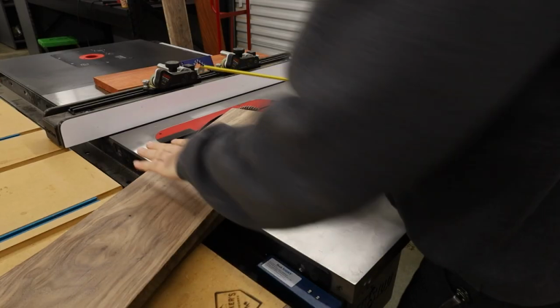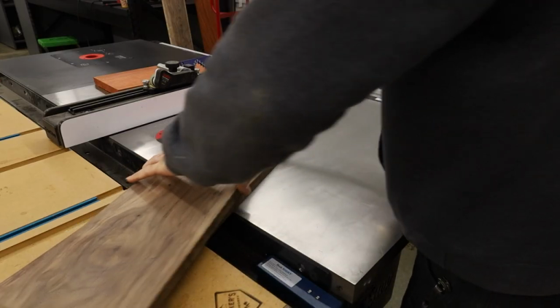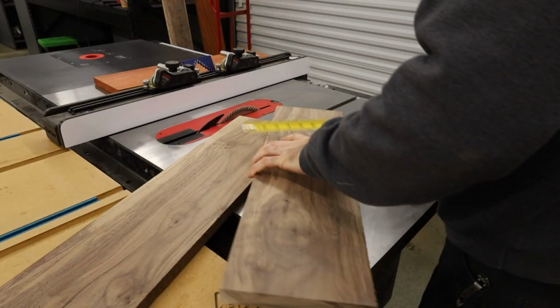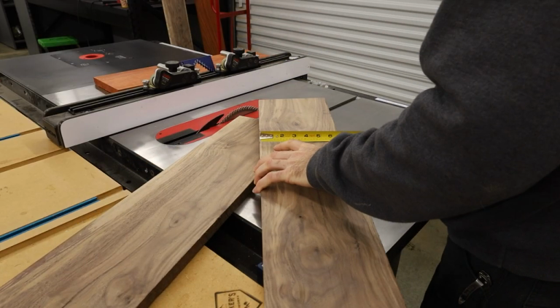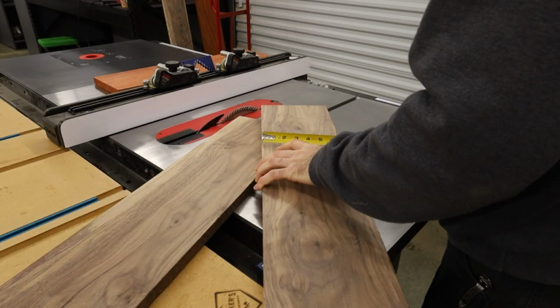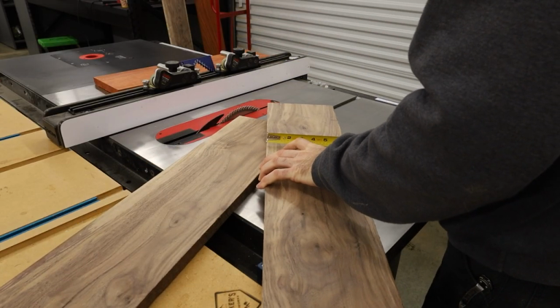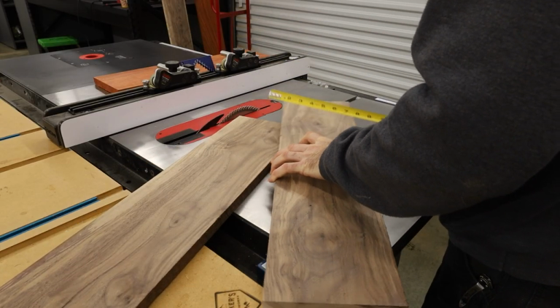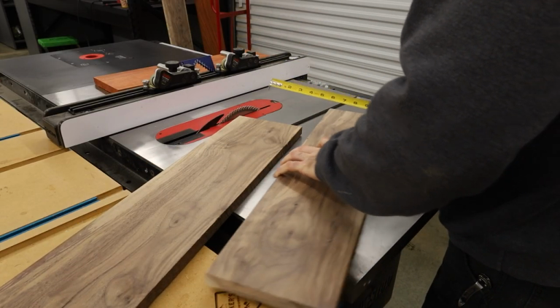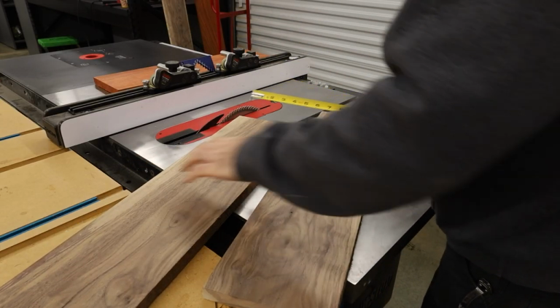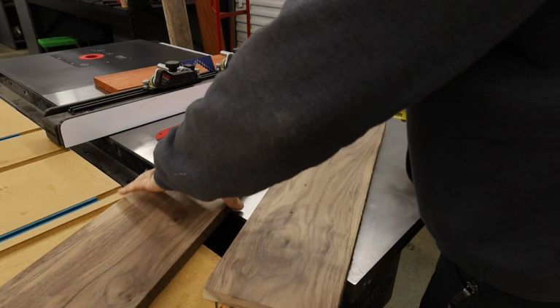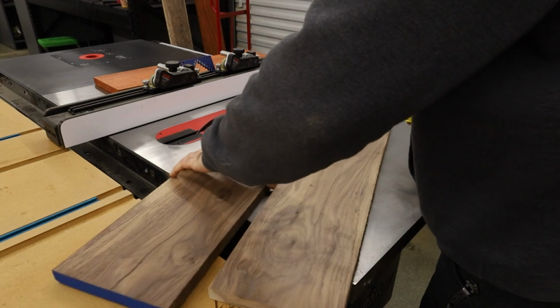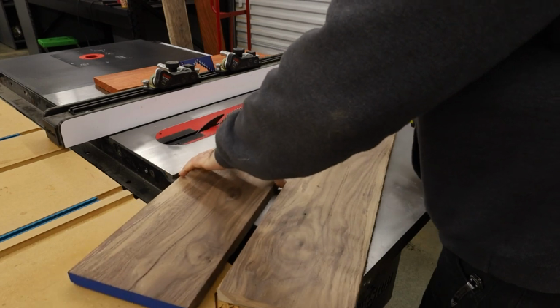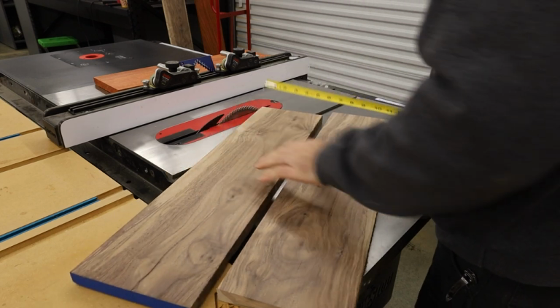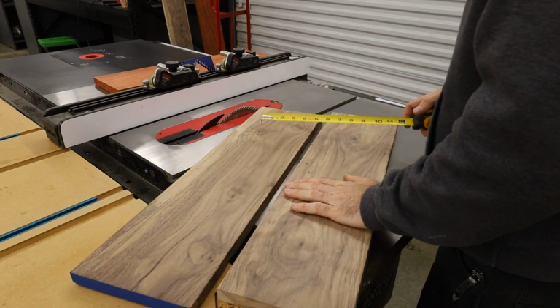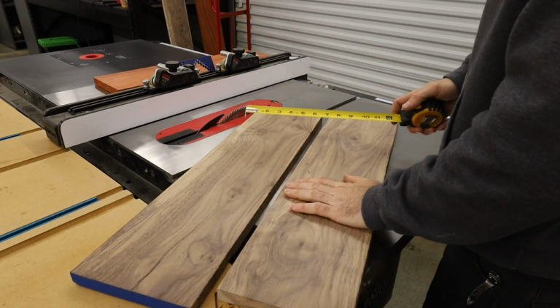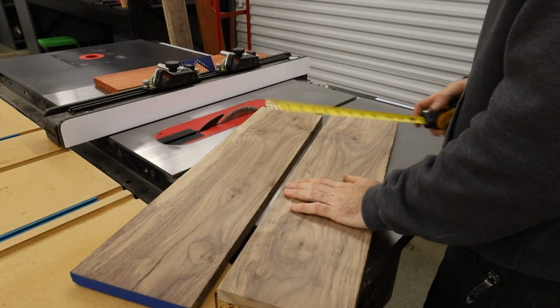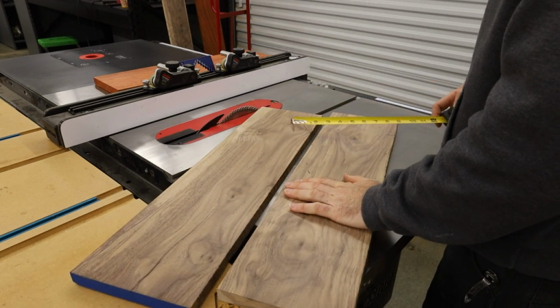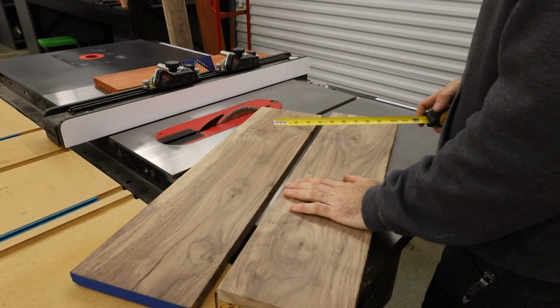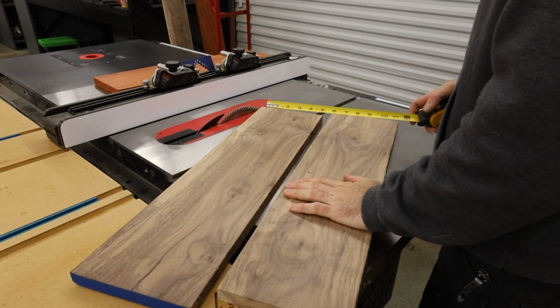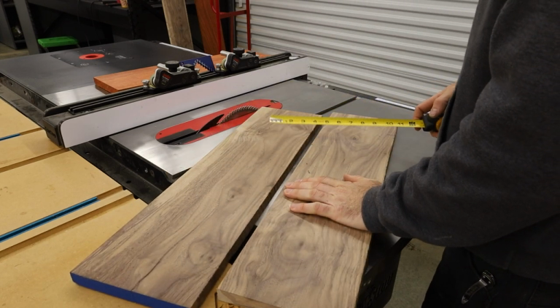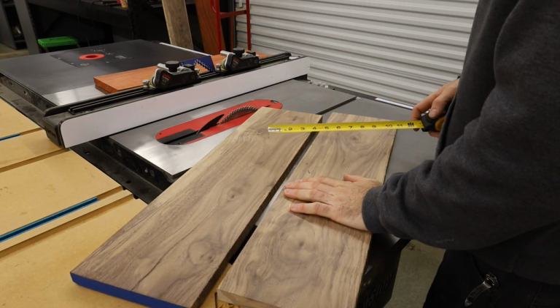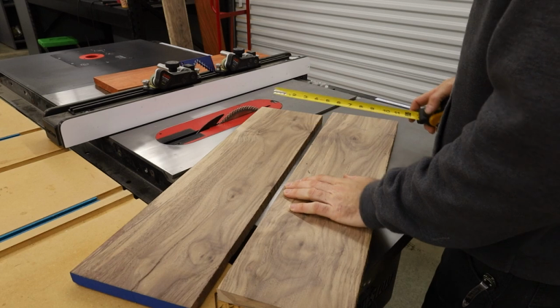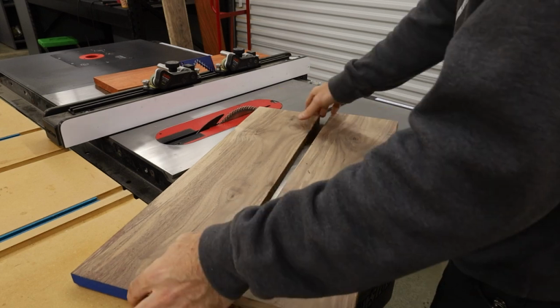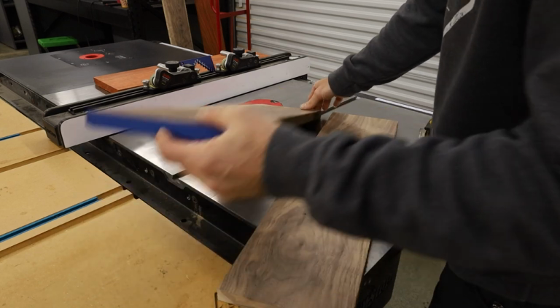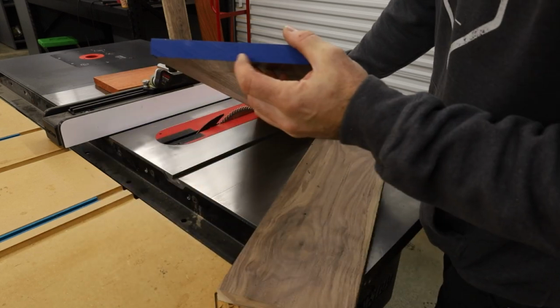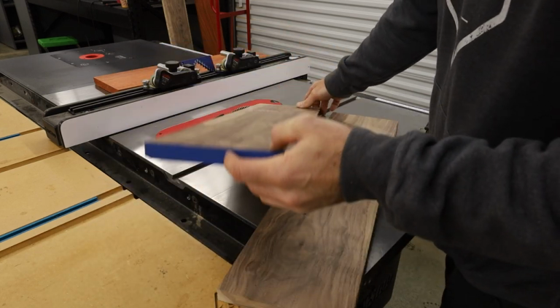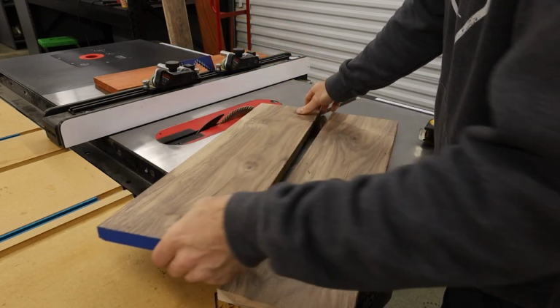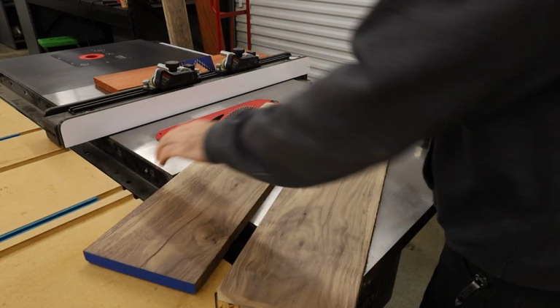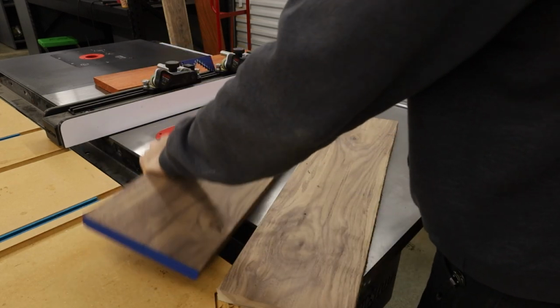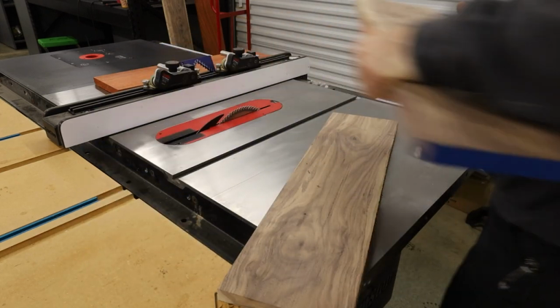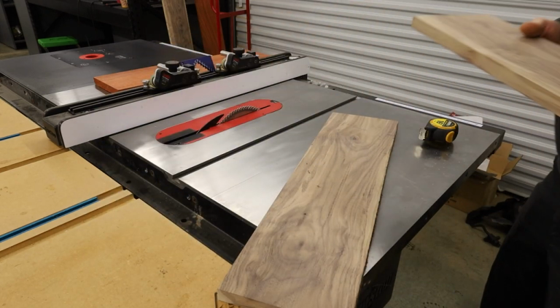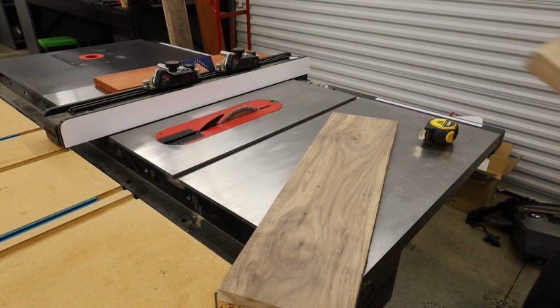These walnut pieces are about six and a half inches. So basically what I've got to do to get 15 — there's a big crack right there, that's nice. We're going to cut a different board, not use that one. Got a board that doesn't have a huge crack in it.